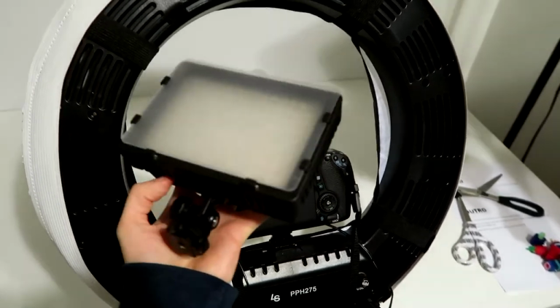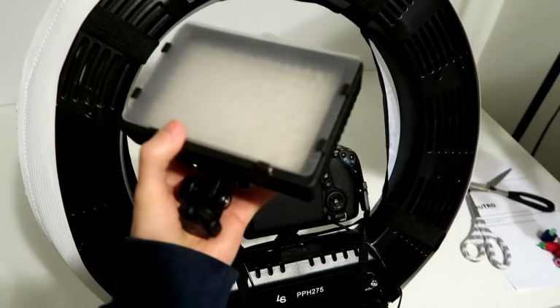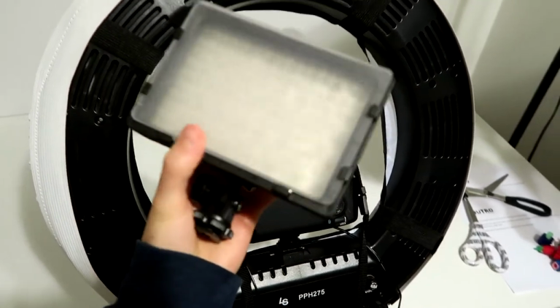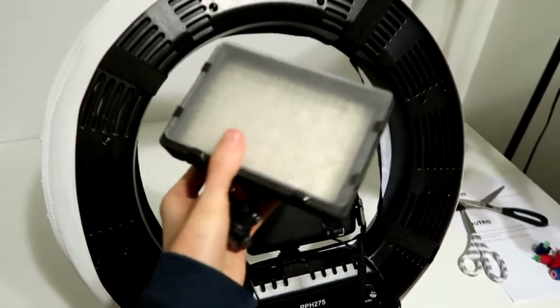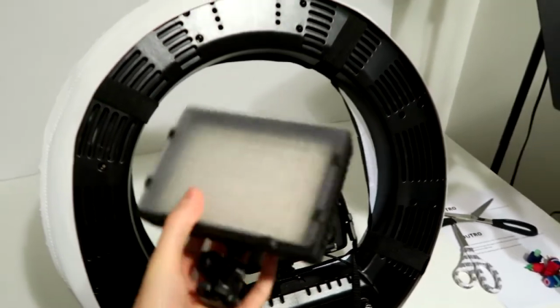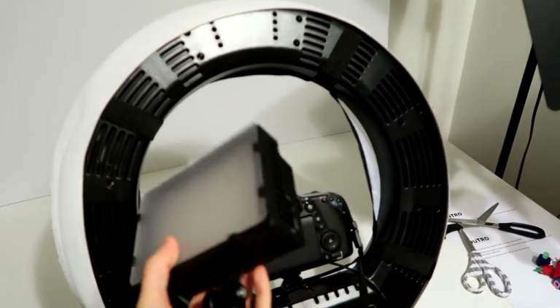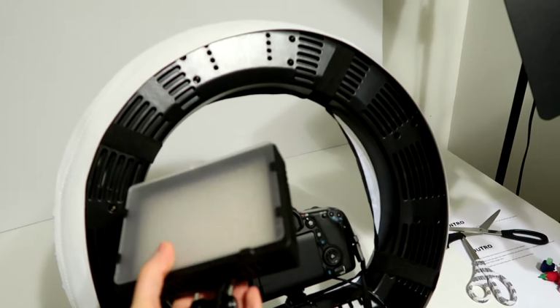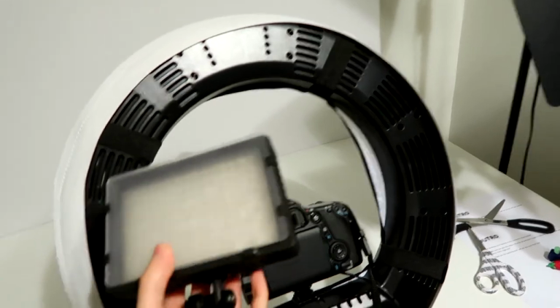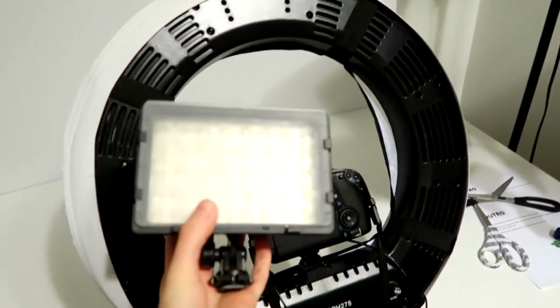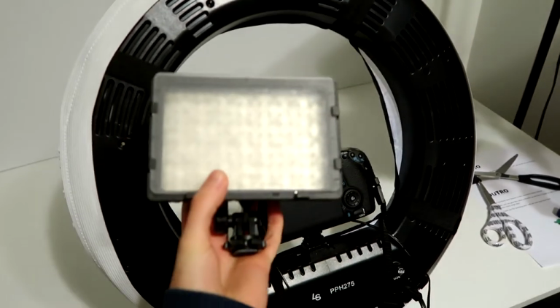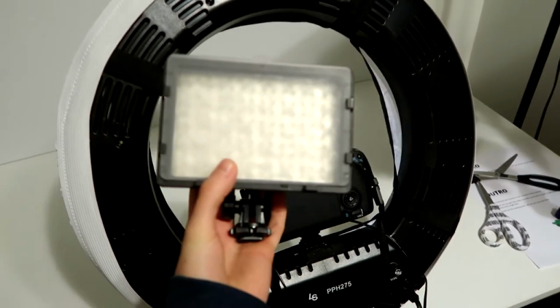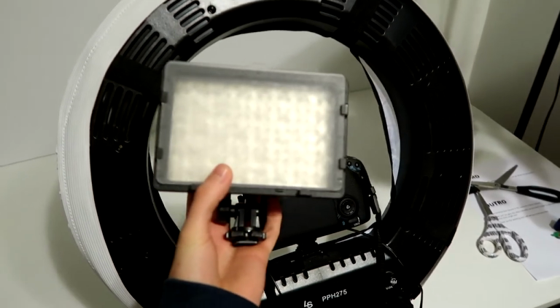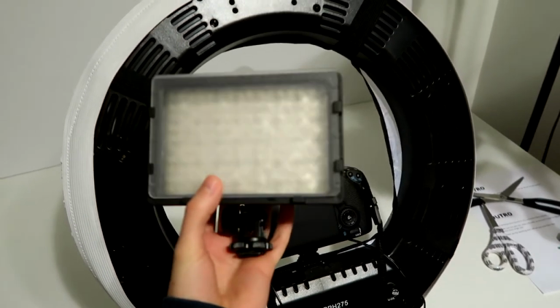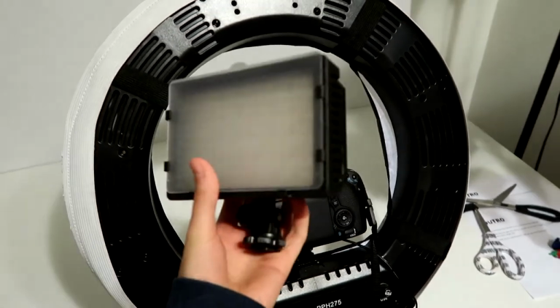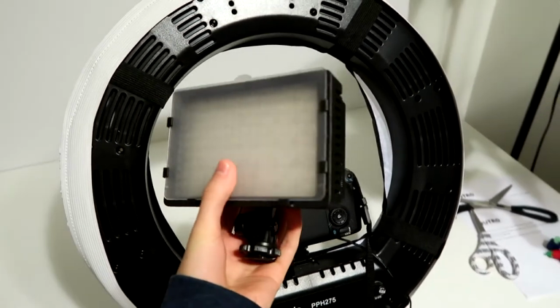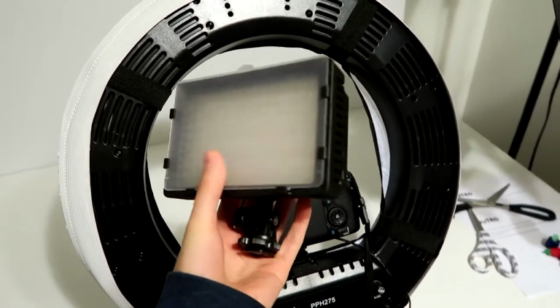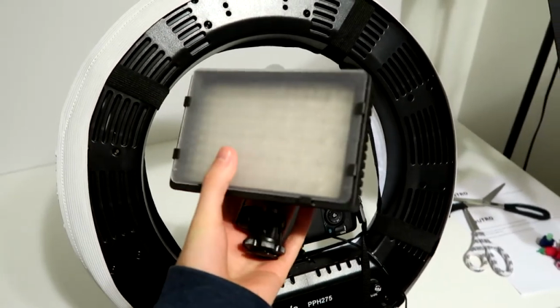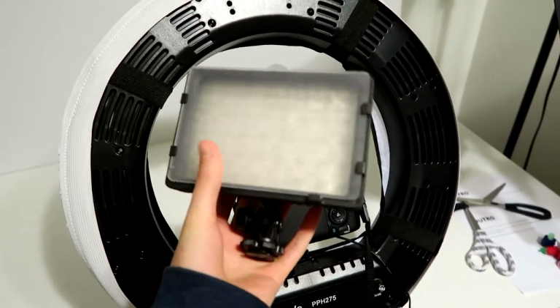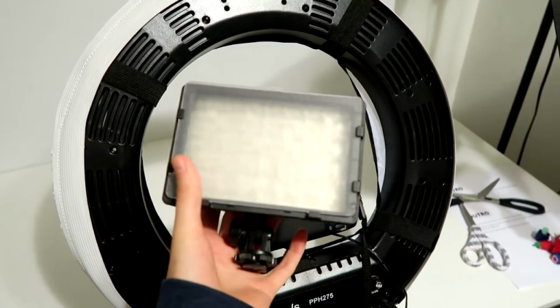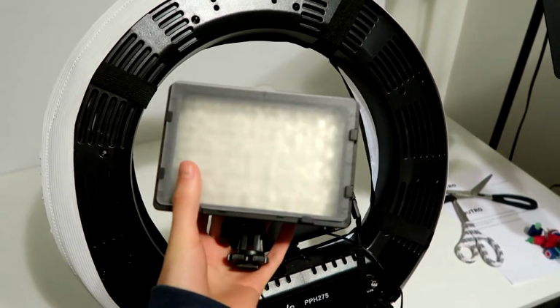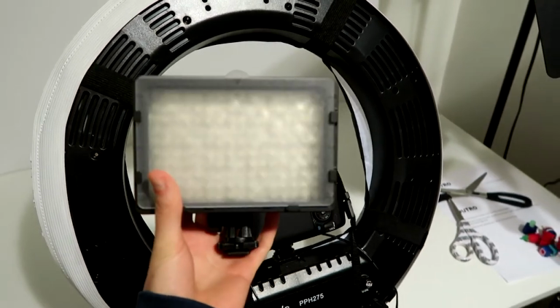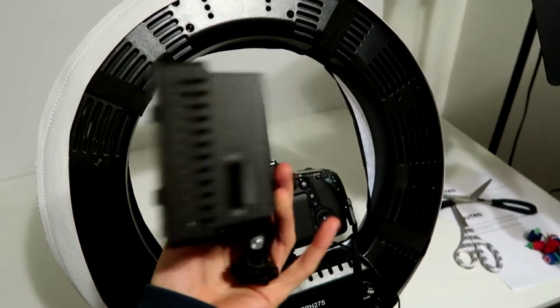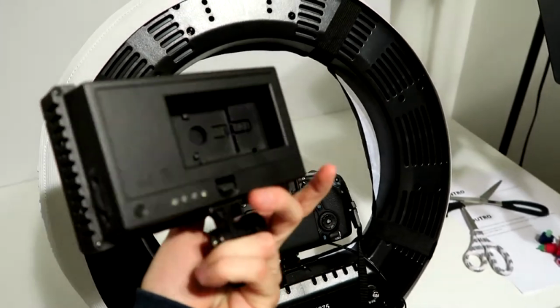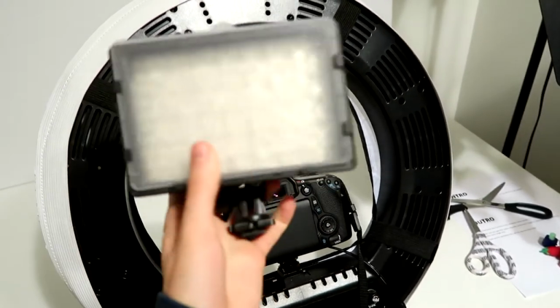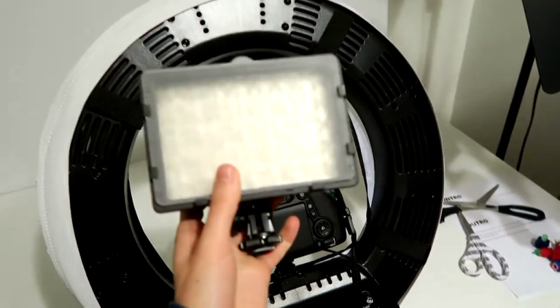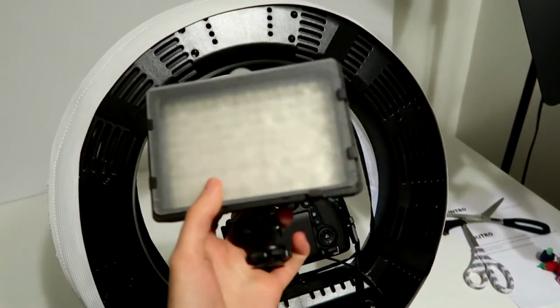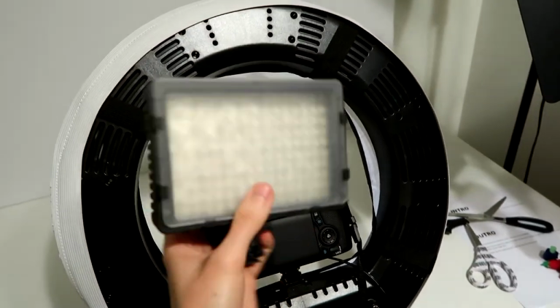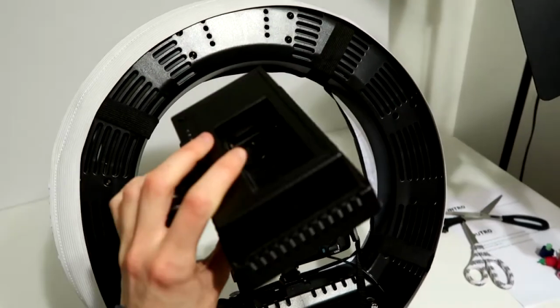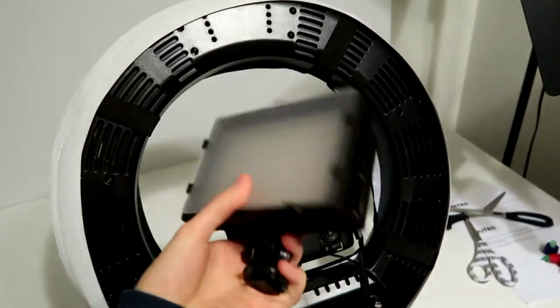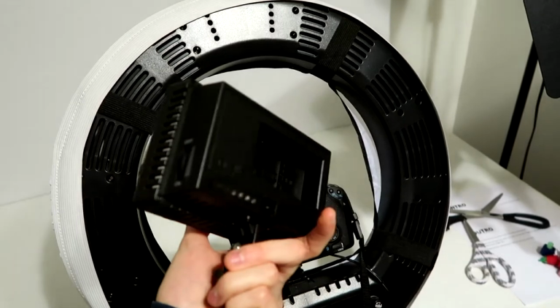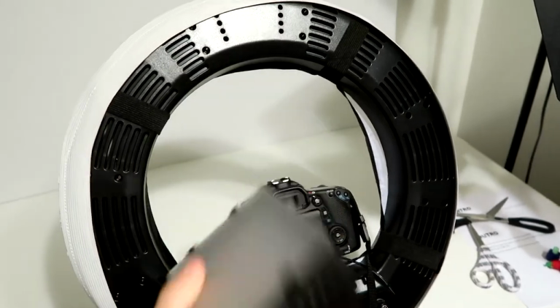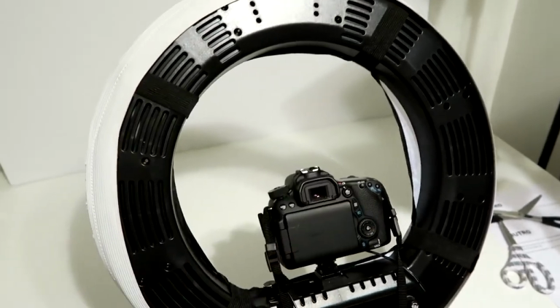This light panel has been my best friend for over a year. I got it towards the beginning because I wanted to be fancy with an LED light panel, but I couldn't afford it, so I got this one because it was like 15 bucks.